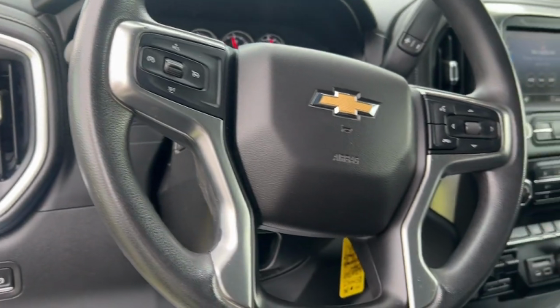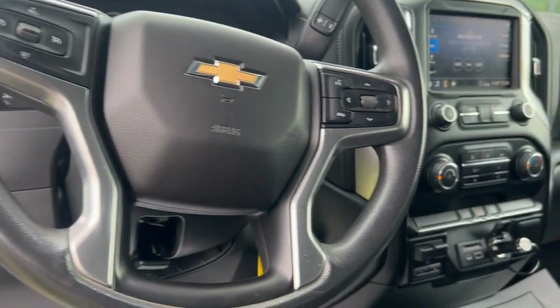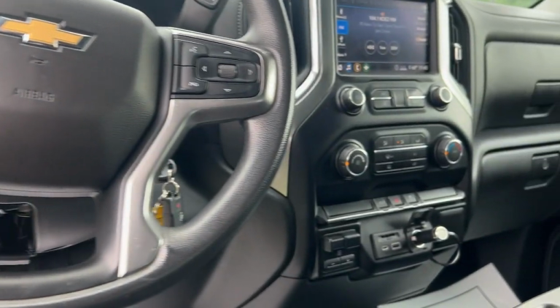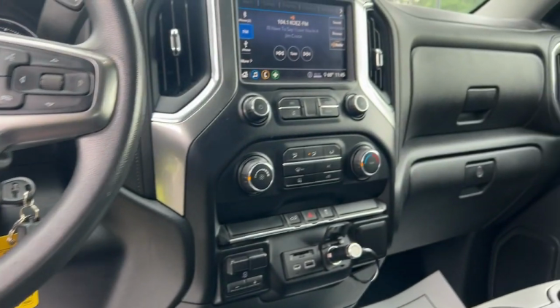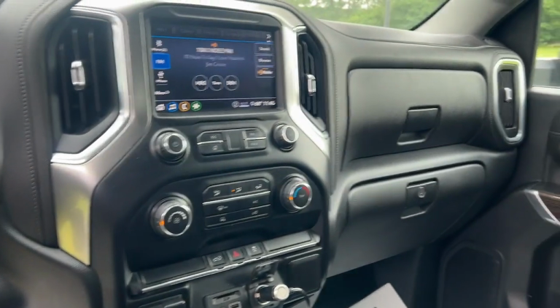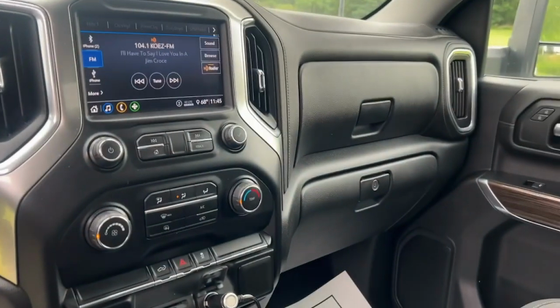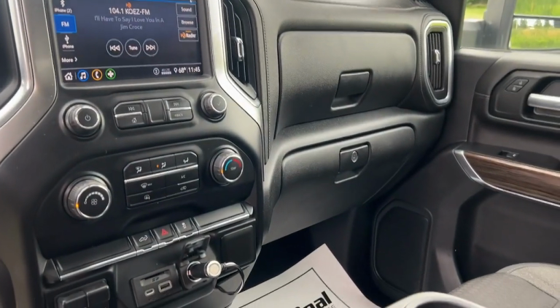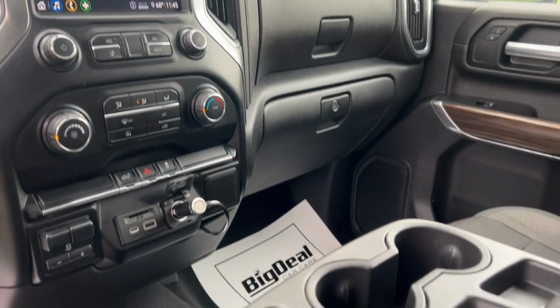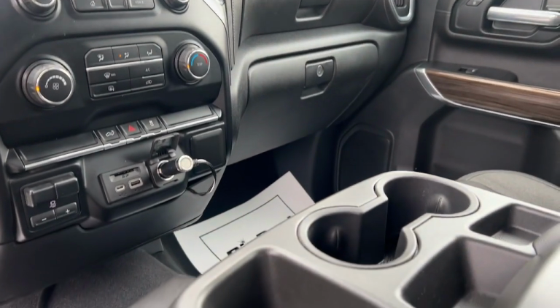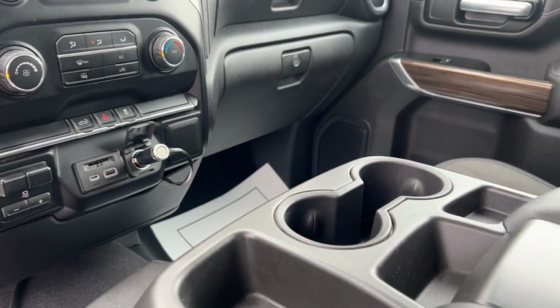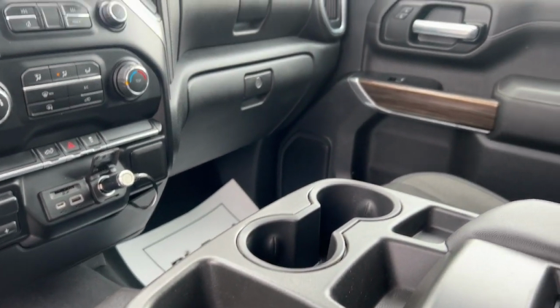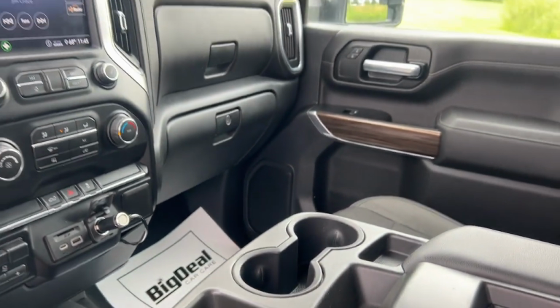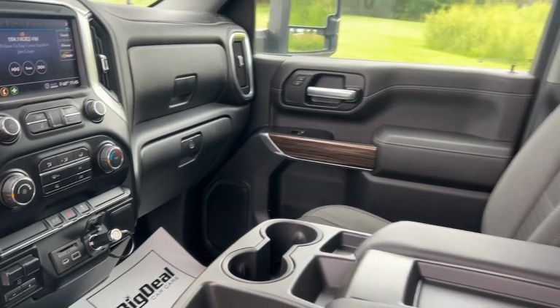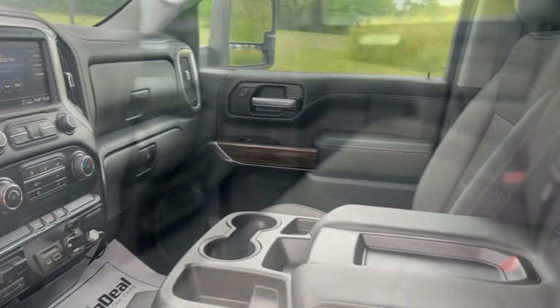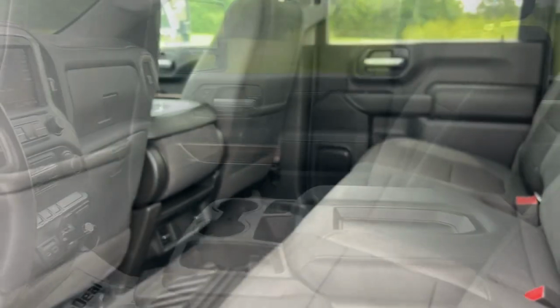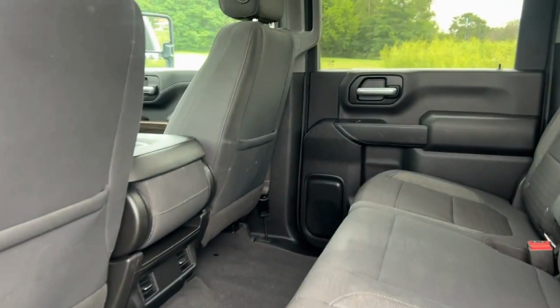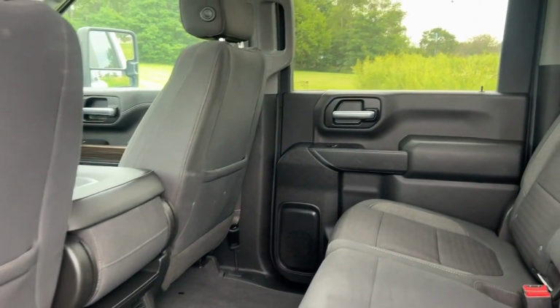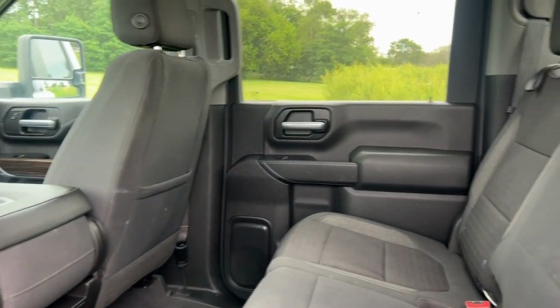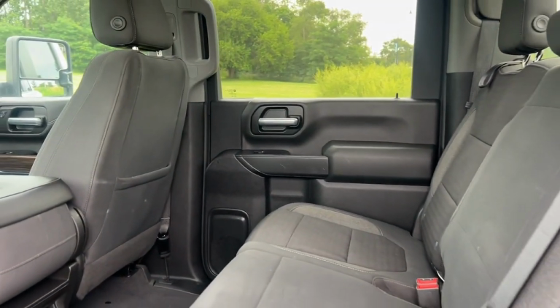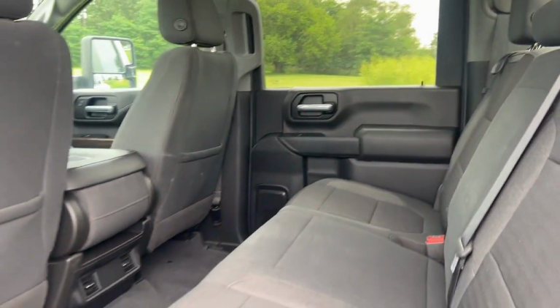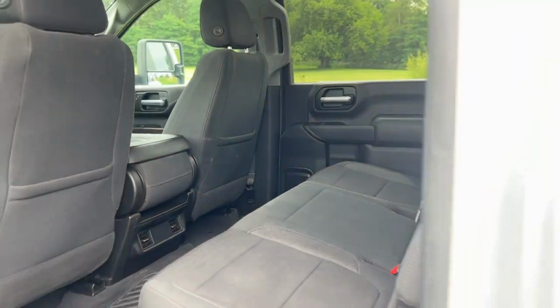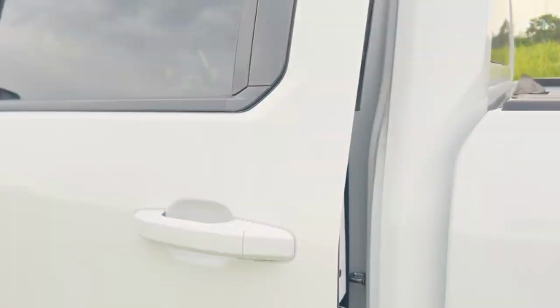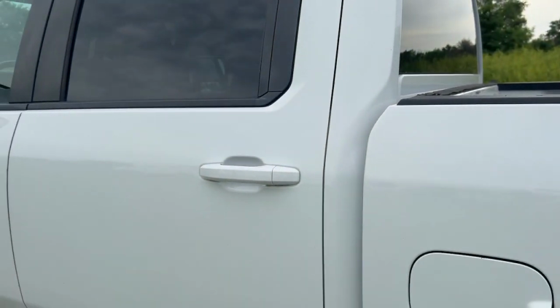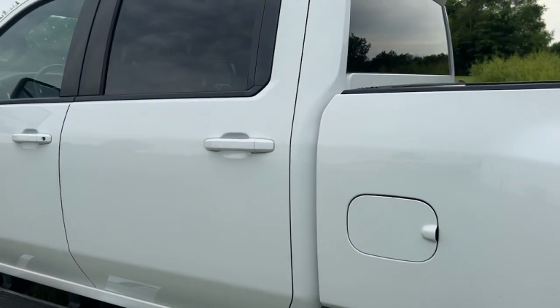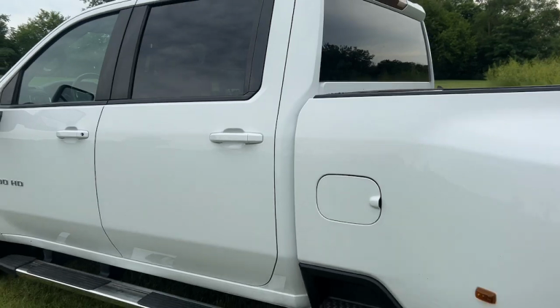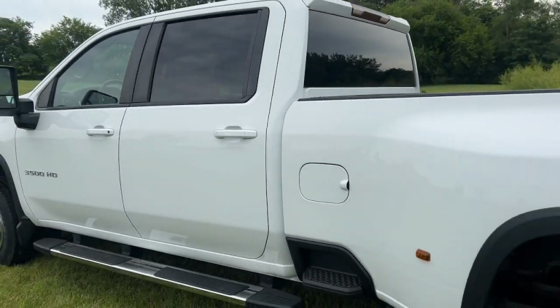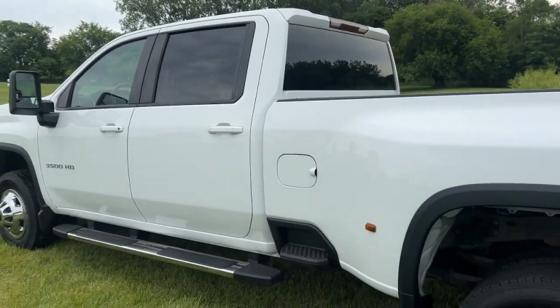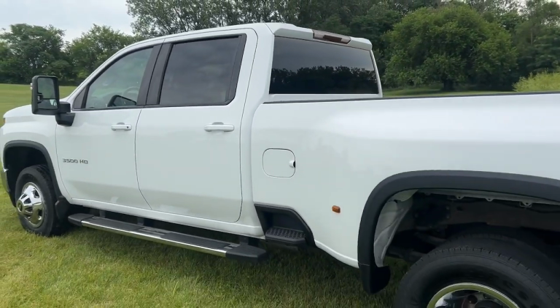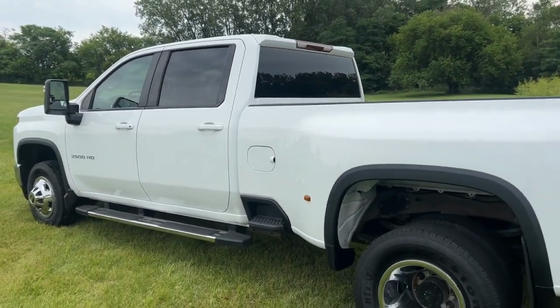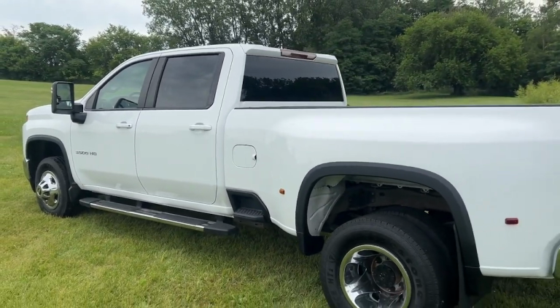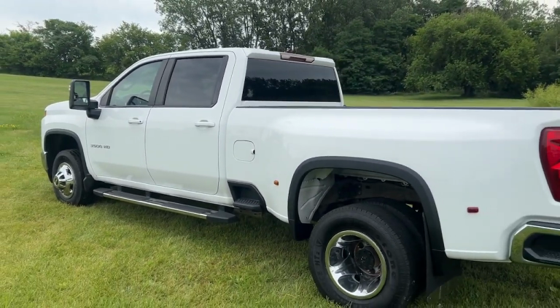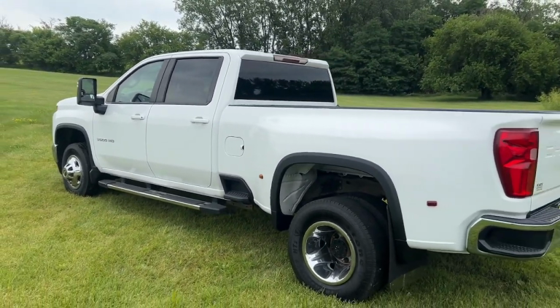Keyless entry, heated mirrors, backup camera, Wi-Fi hotspot, trailer hitch, steering wheel audio controls, tire pressure monitoring system, Bluetooth connection, stability control, rear wheel drive.